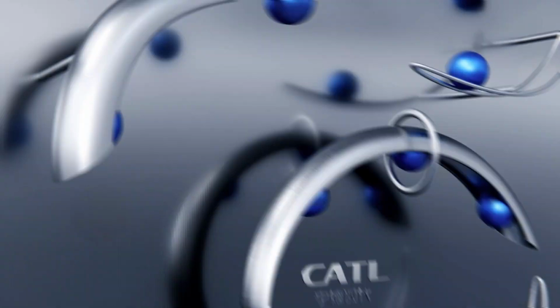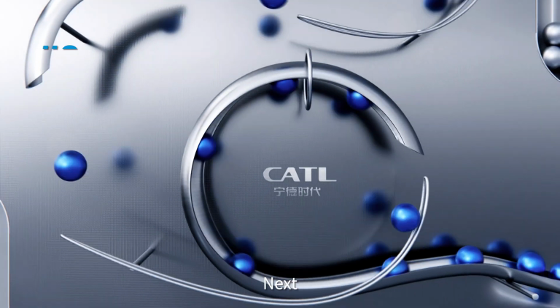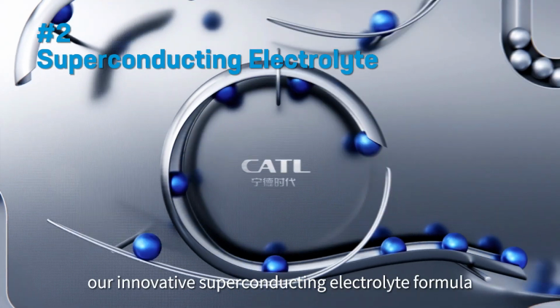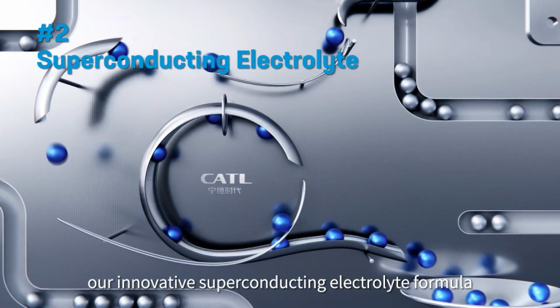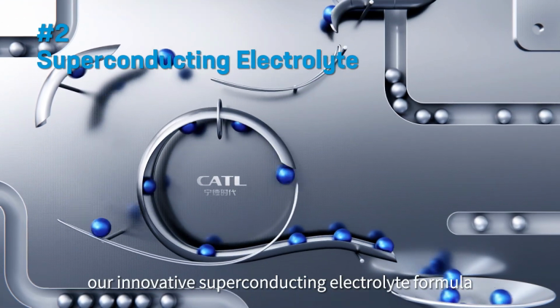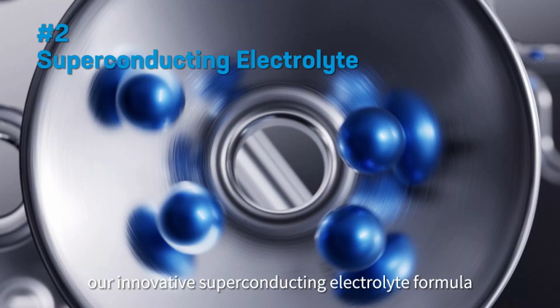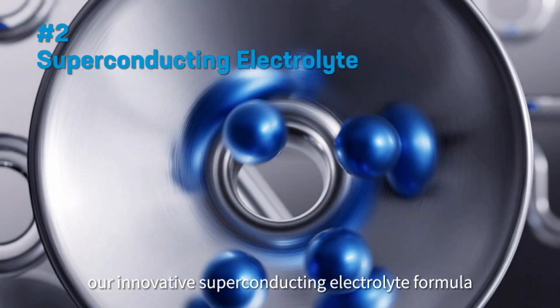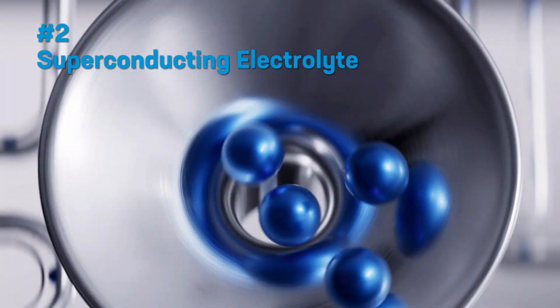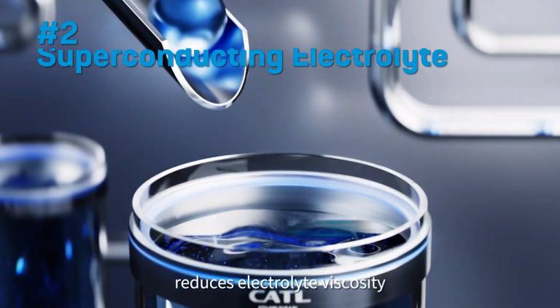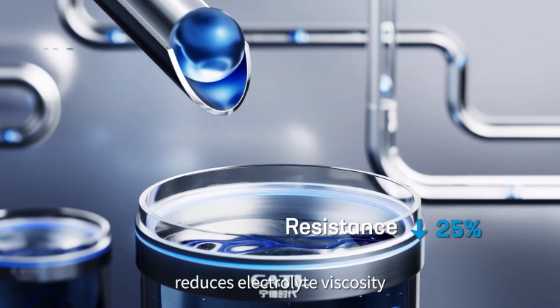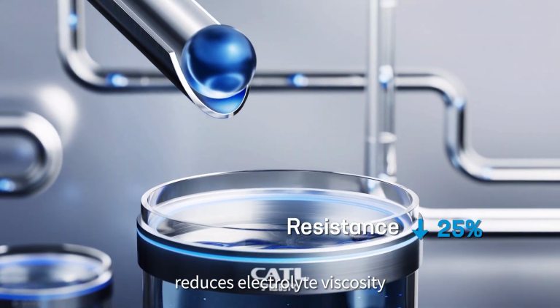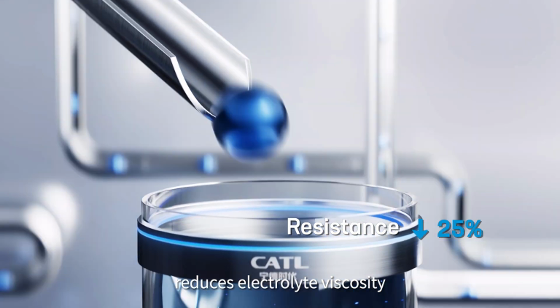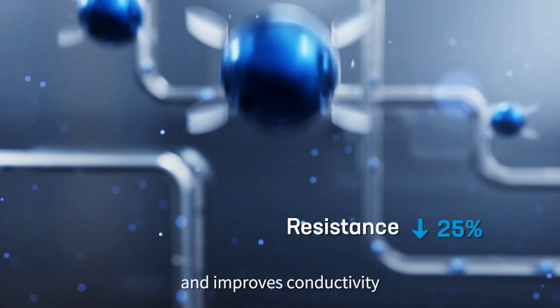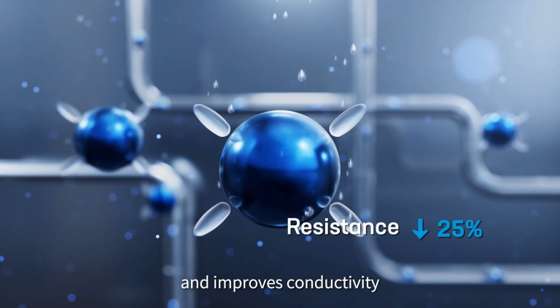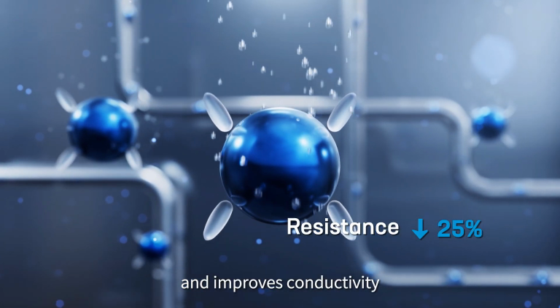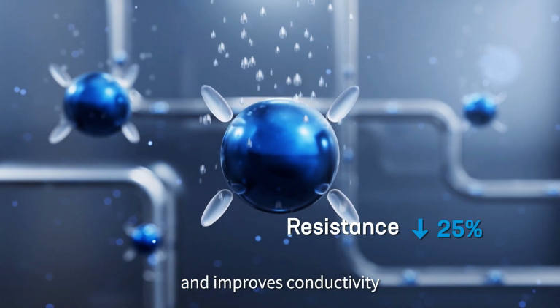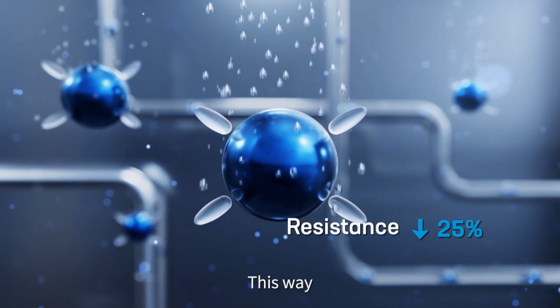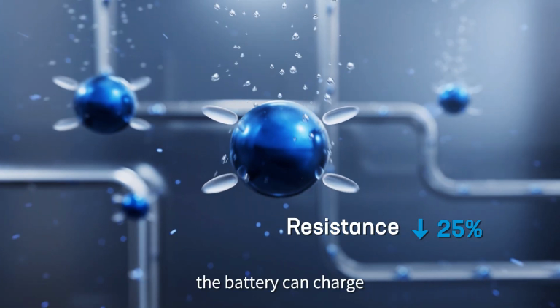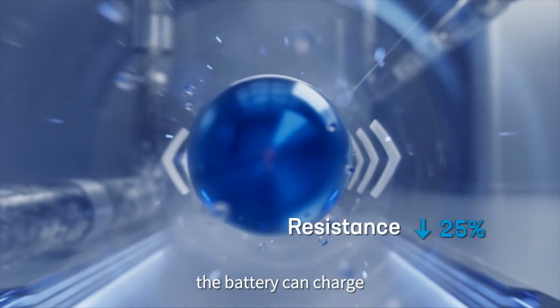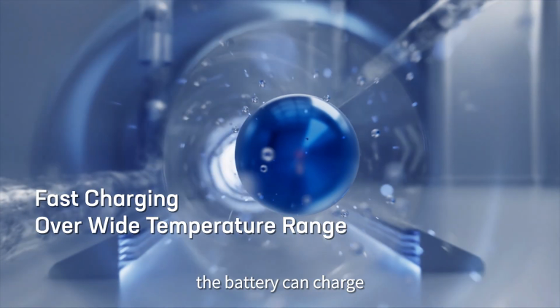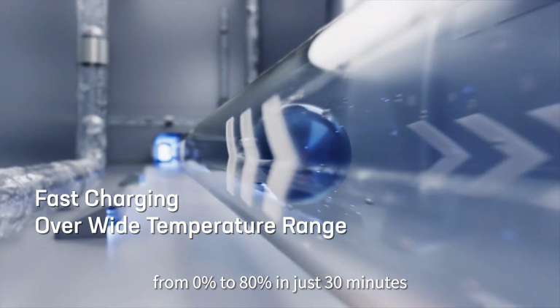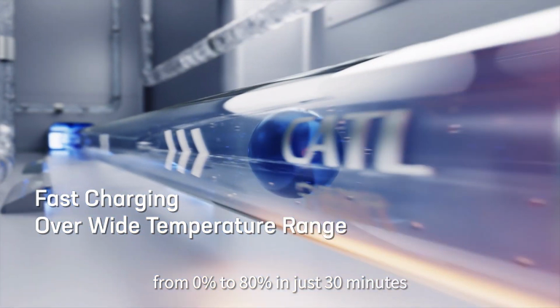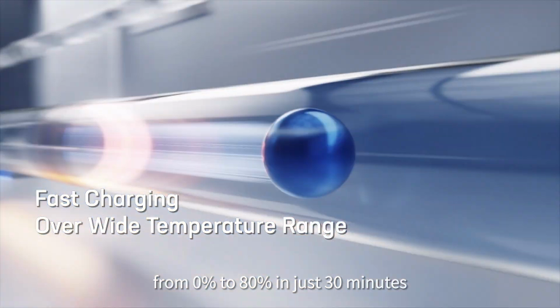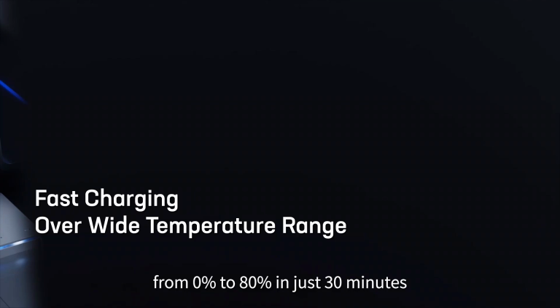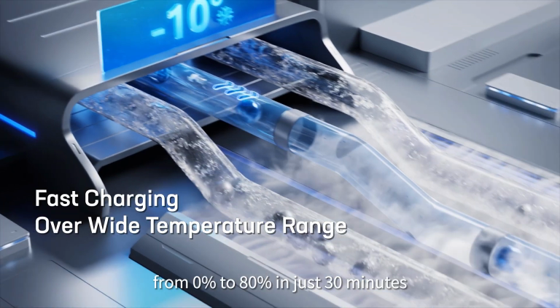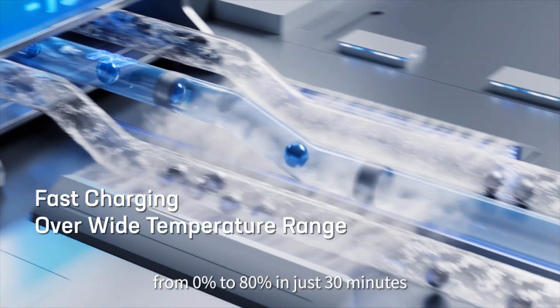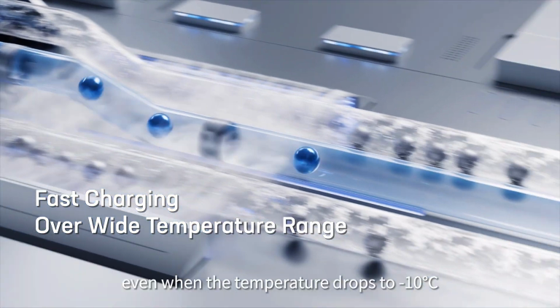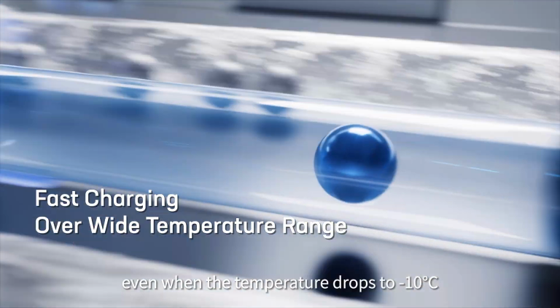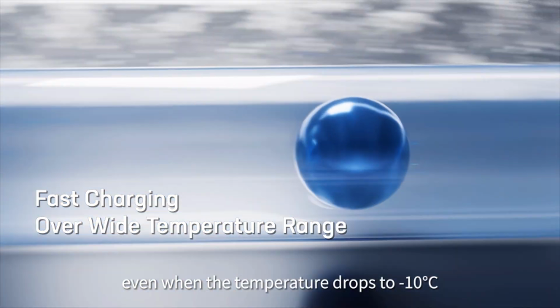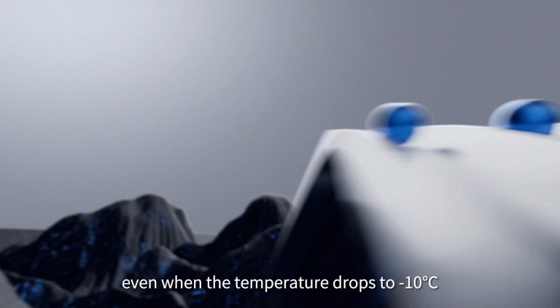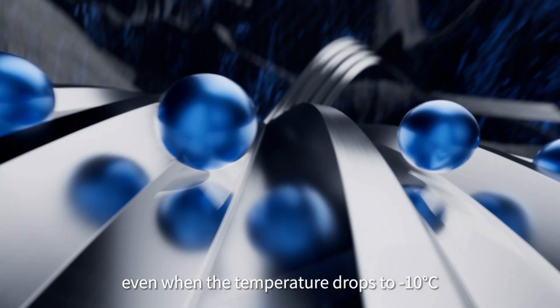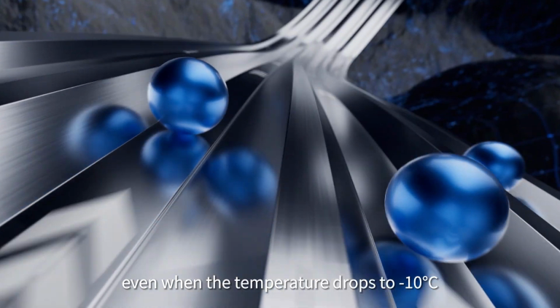Next, our innovative superconducting electrolyte formula reduces electrolyte viscosity and improves conductivity. This way, the battery can charge from 0% to 80% in just 30 minutes, even when the temperature drops to negative 10 degrees Celsius.